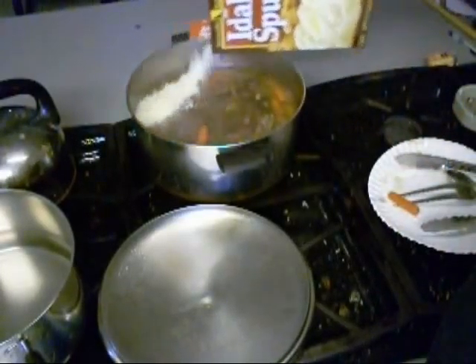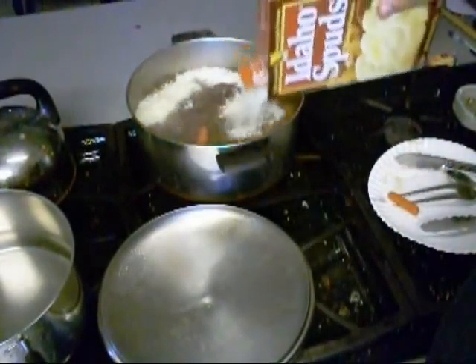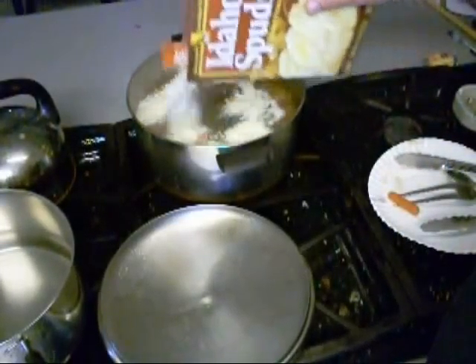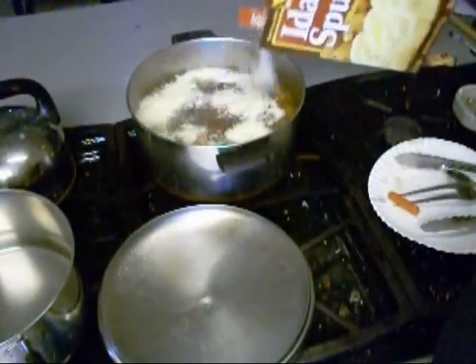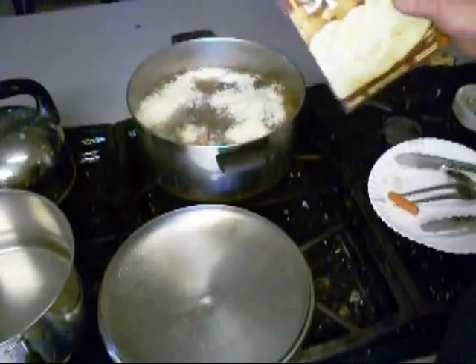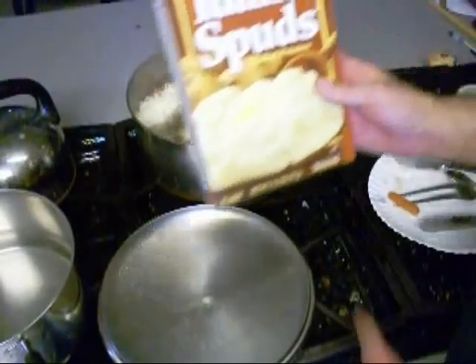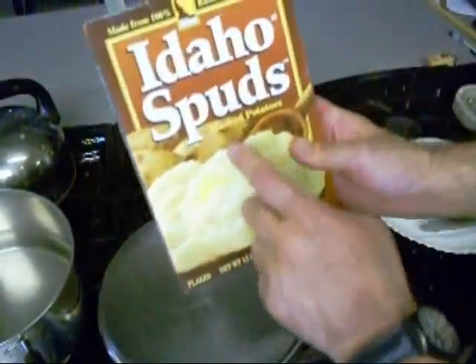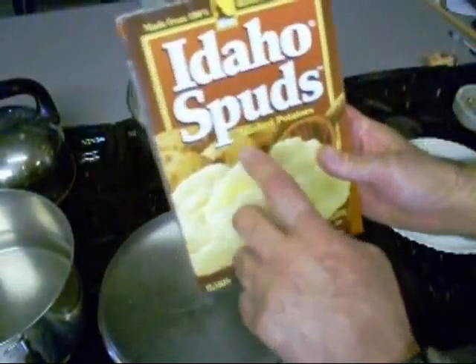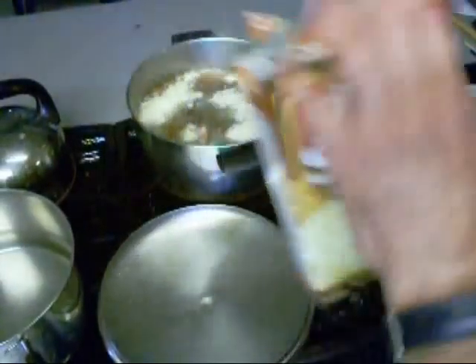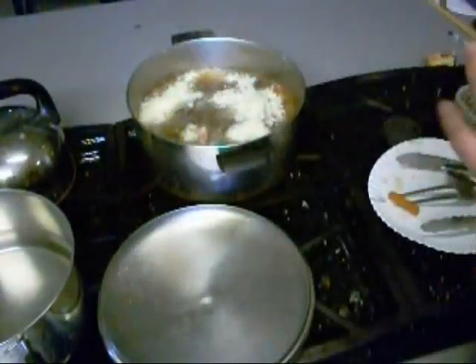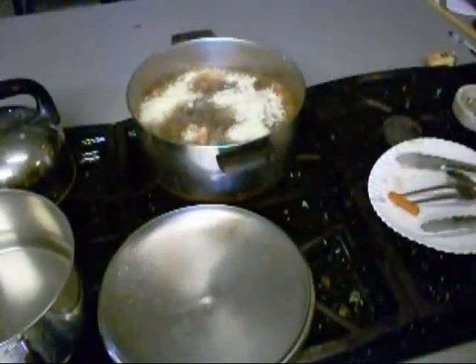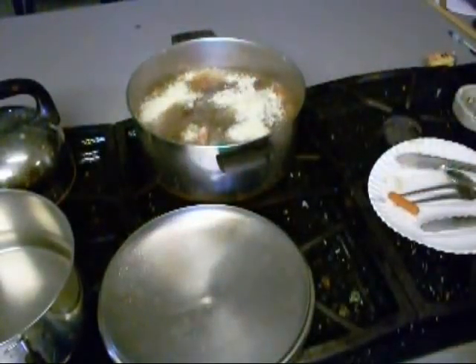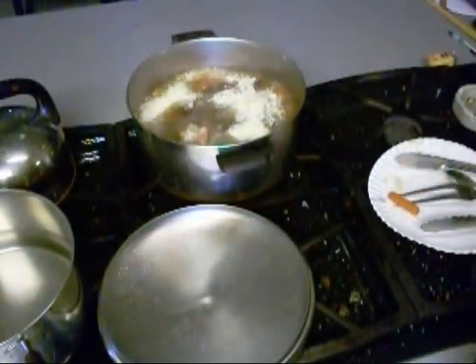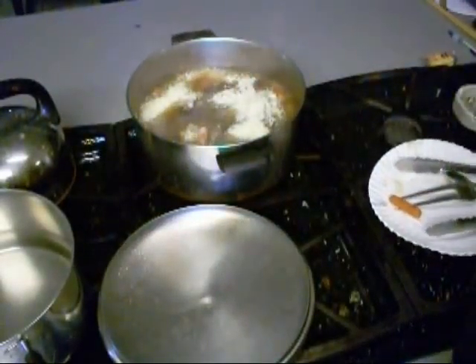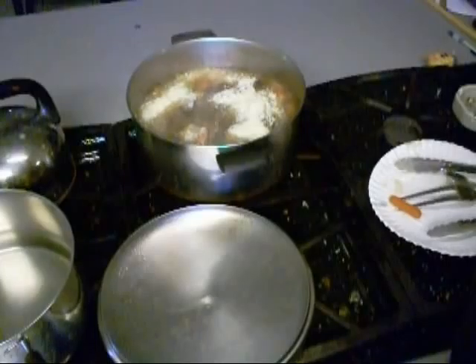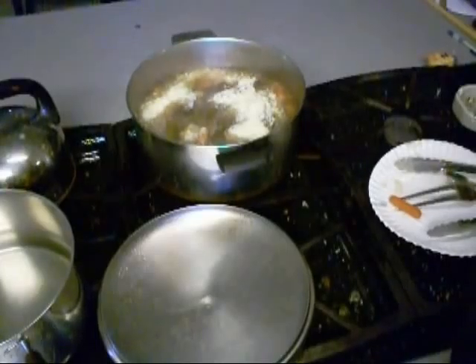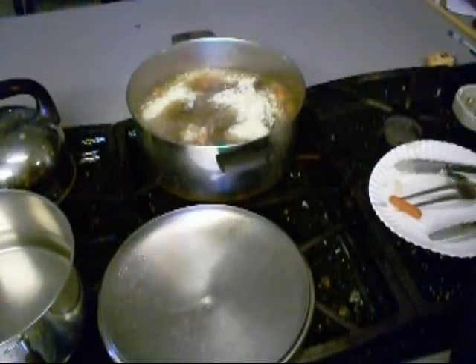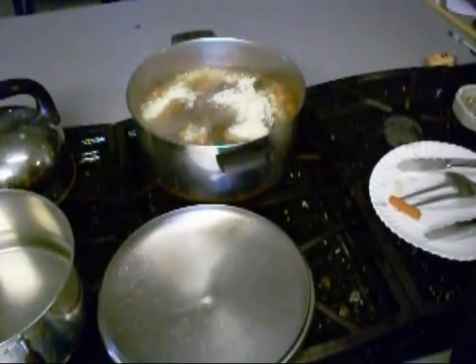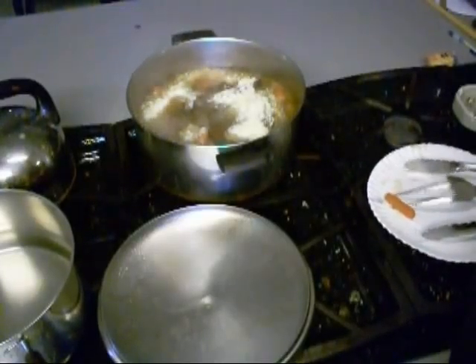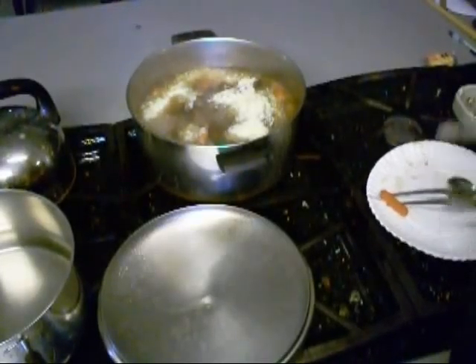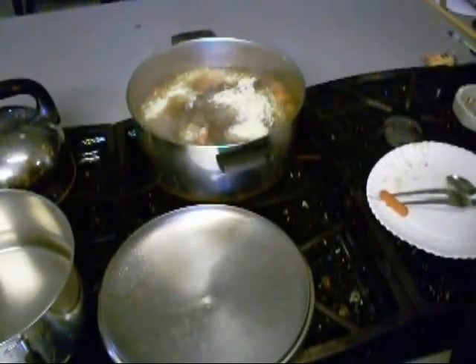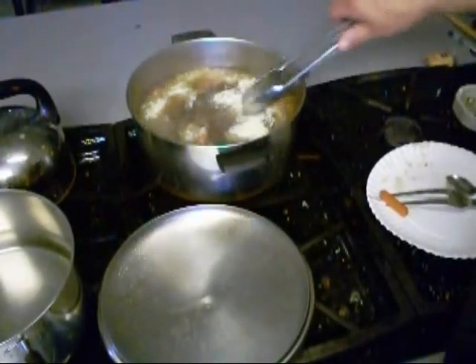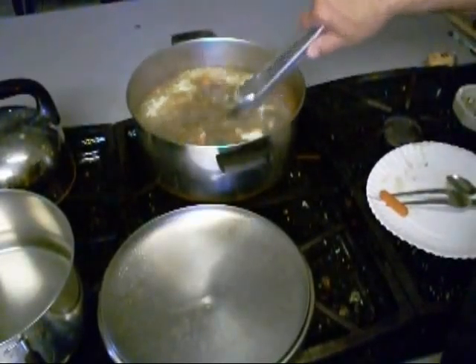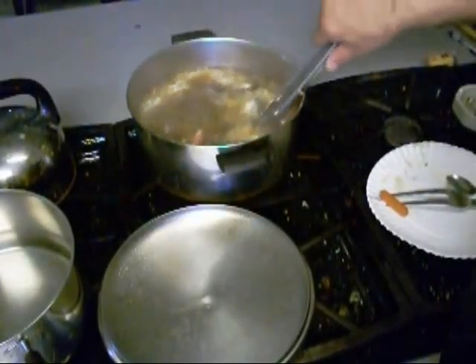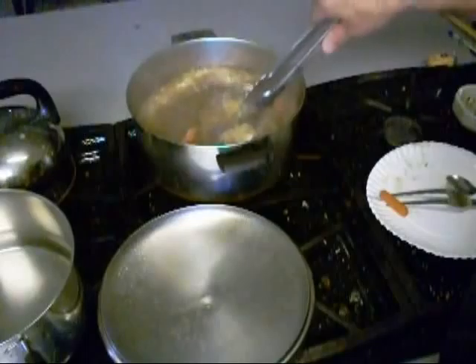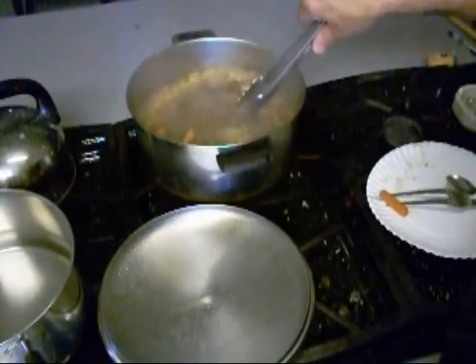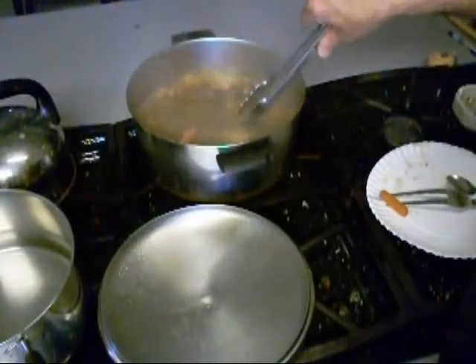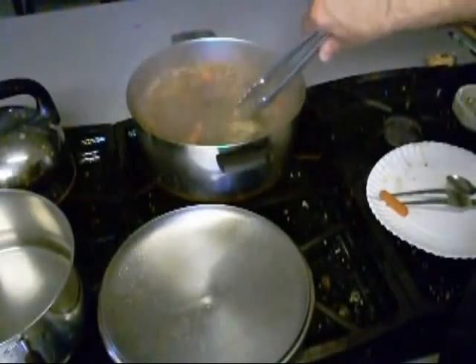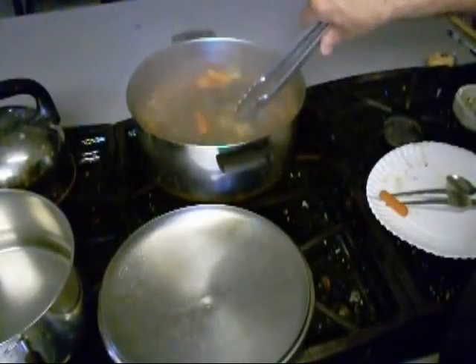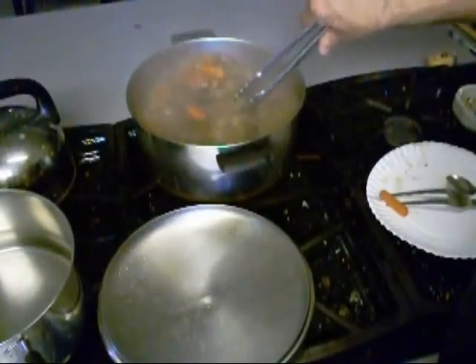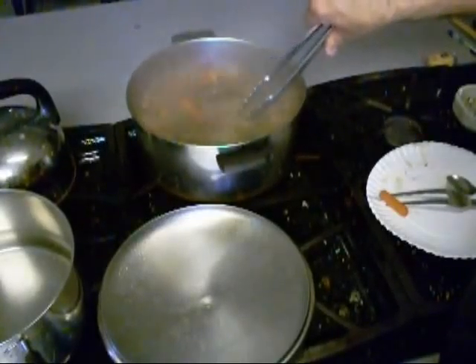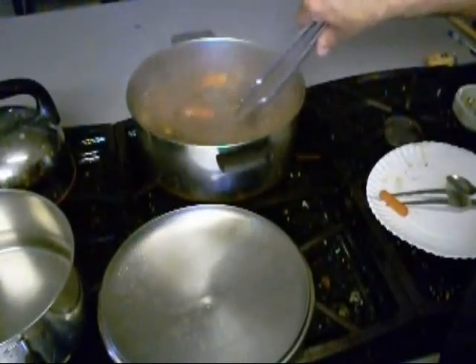Now I'm going to show you a little trick to thicken up your gravy. Put some of that in there — that's going to make that gravy get thick. Got to make sure you've got enough salt in there.